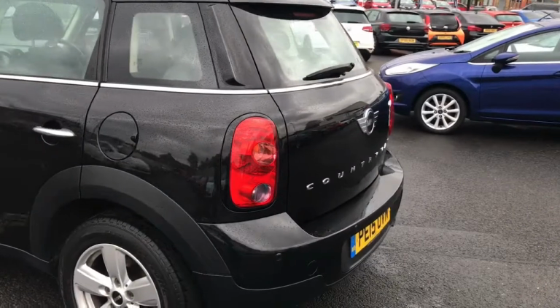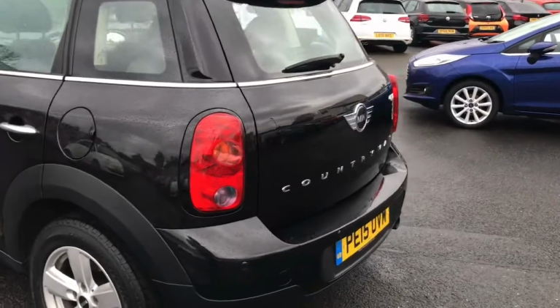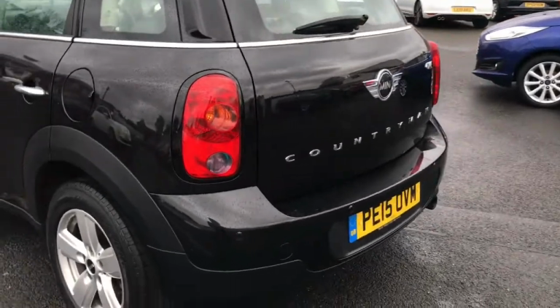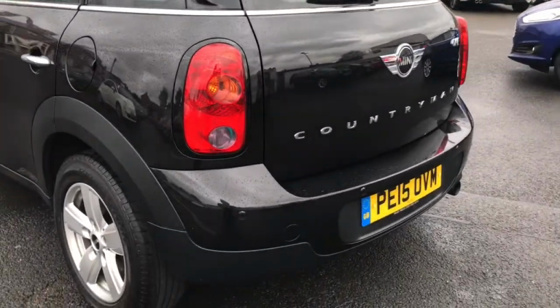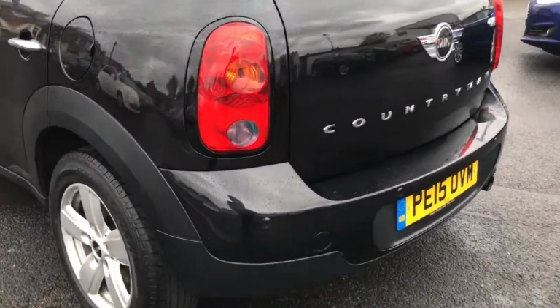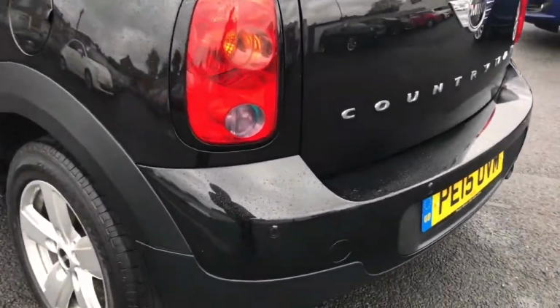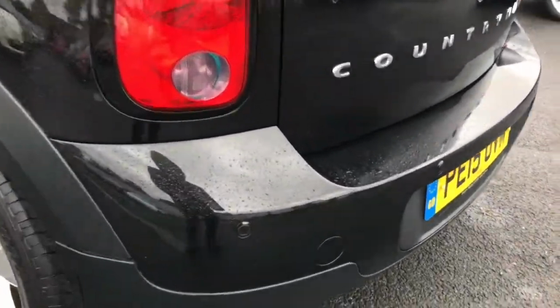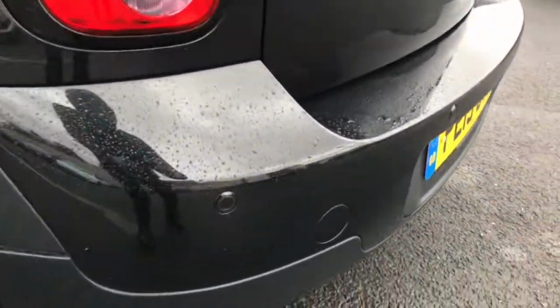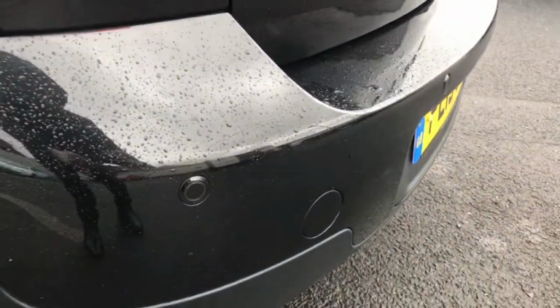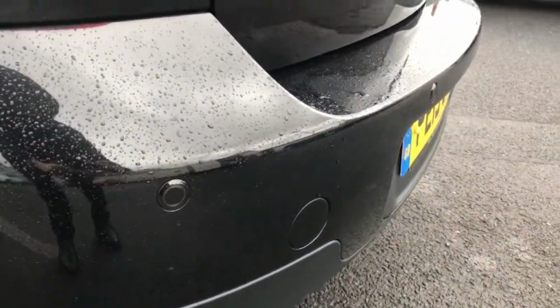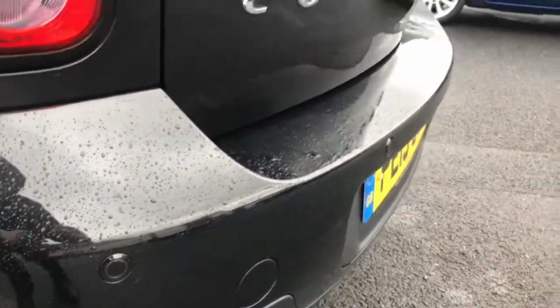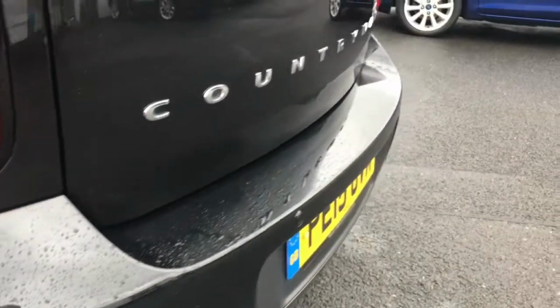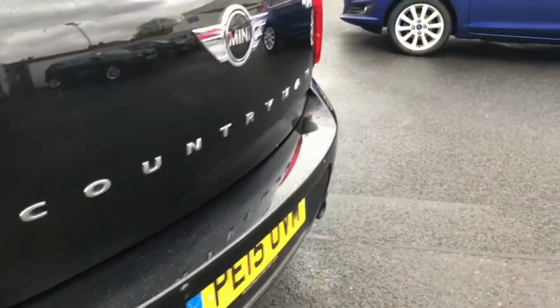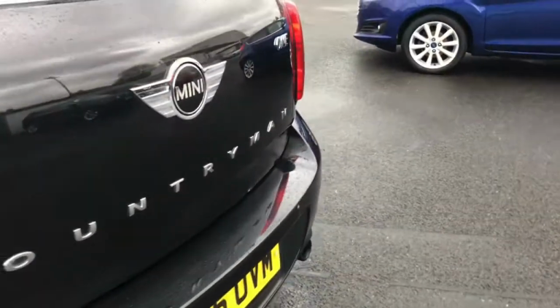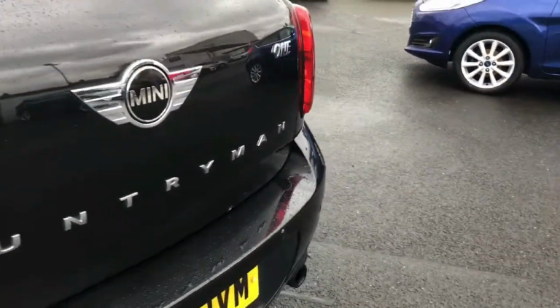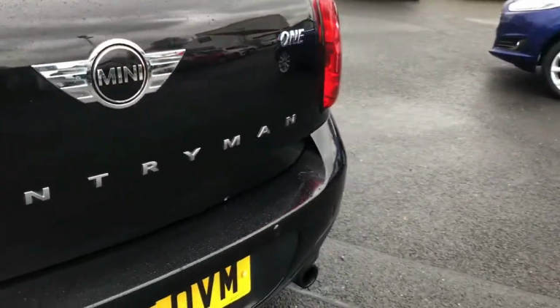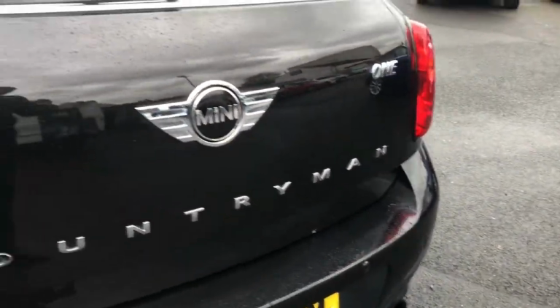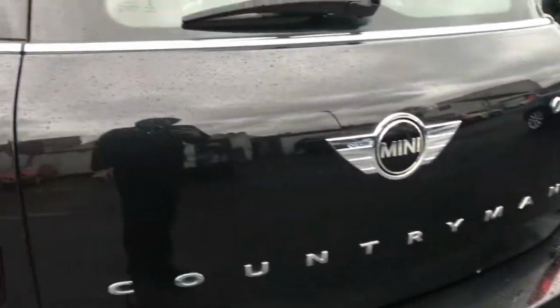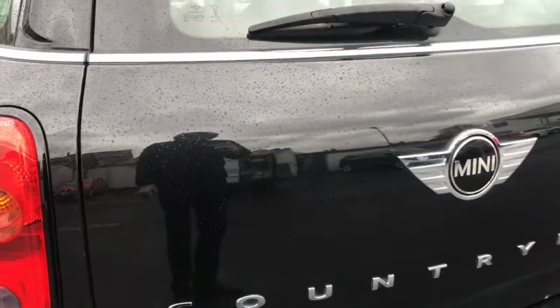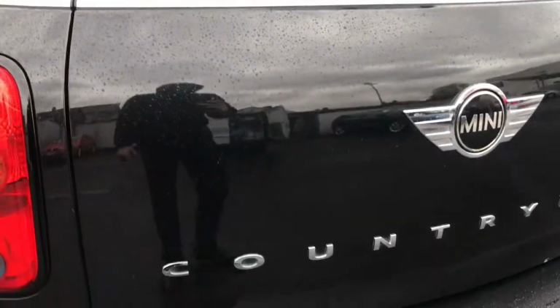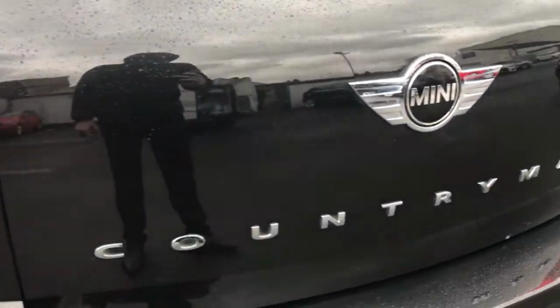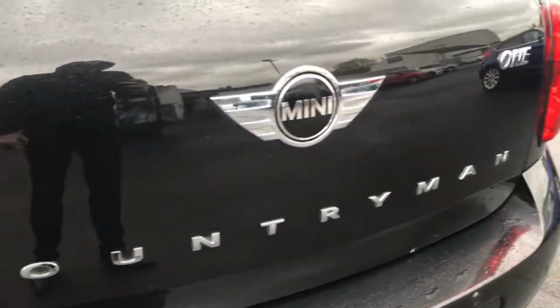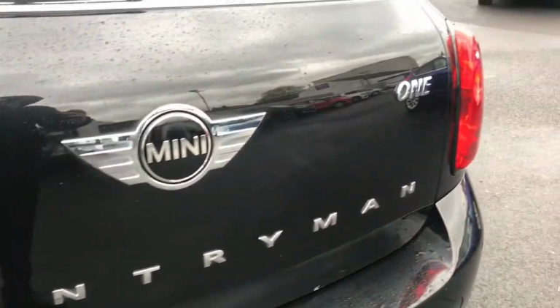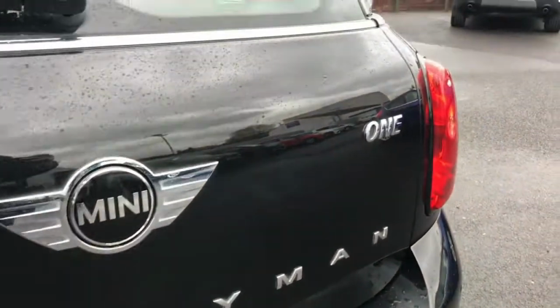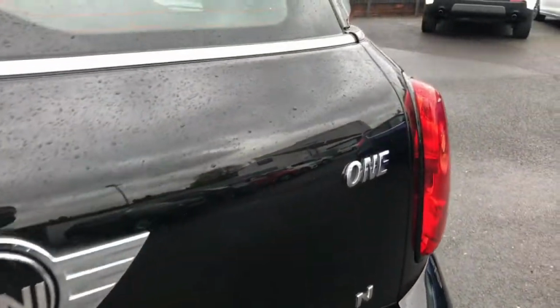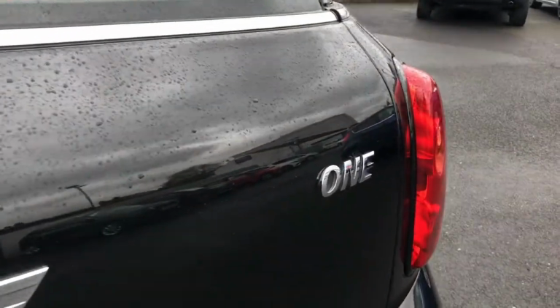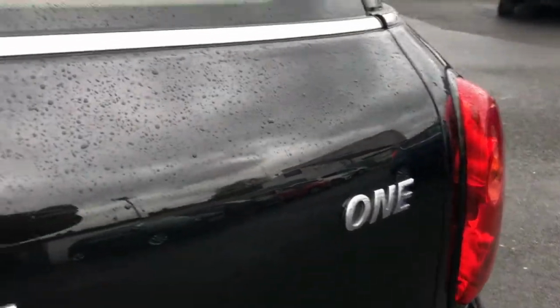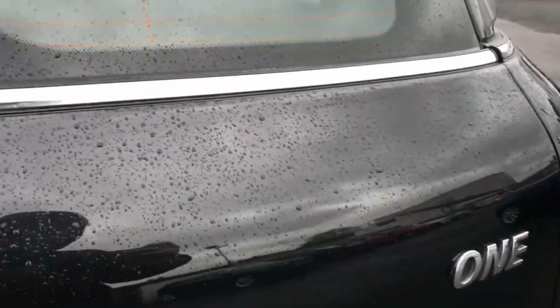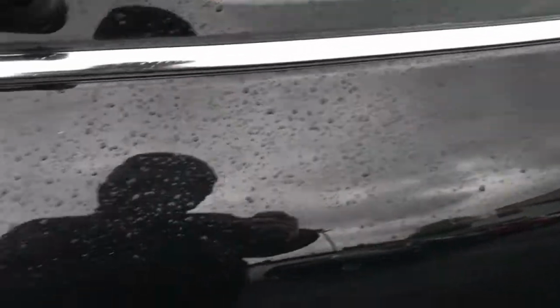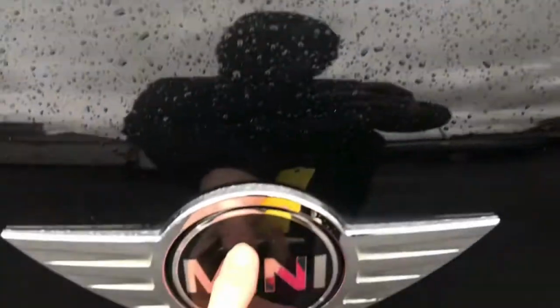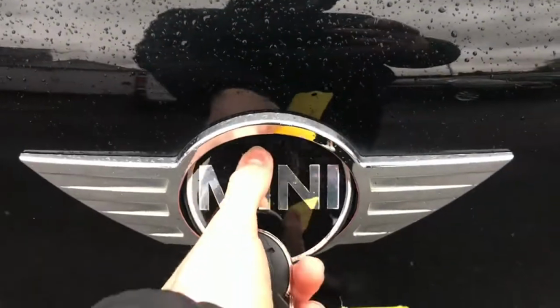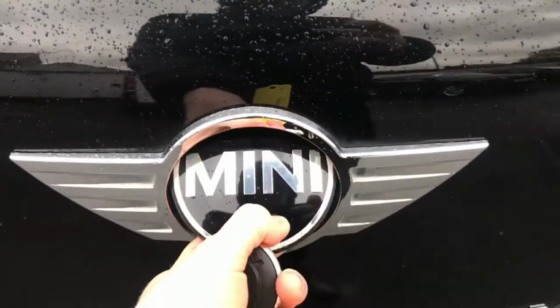At the rear you do have parking sensors, which will give you that added confidence when parking in tighter spaces. It will also make you more aware of your surroundings. It's a super stylish small vehicle.